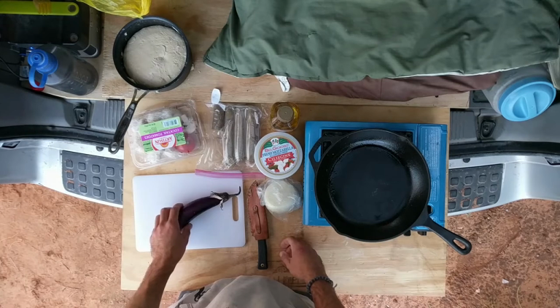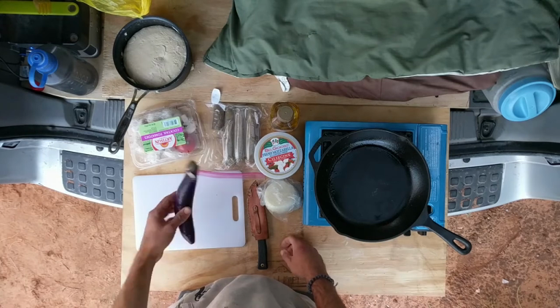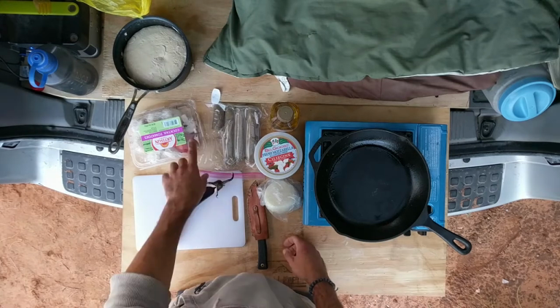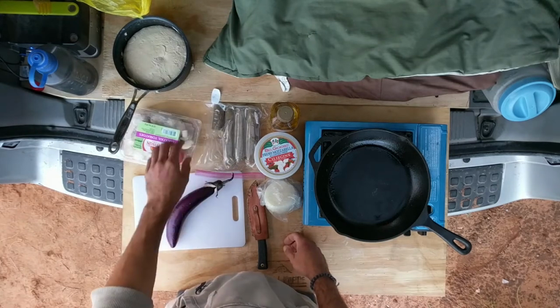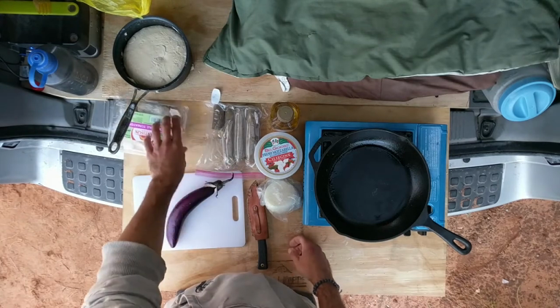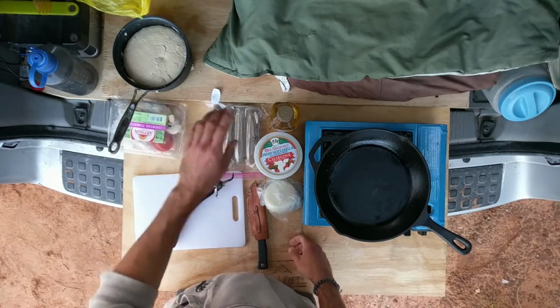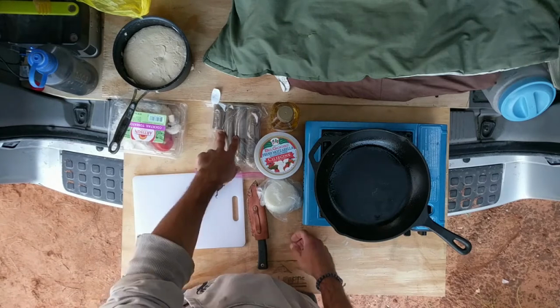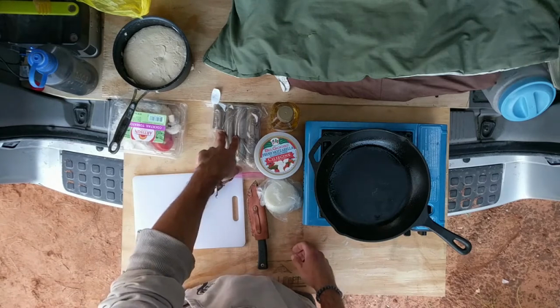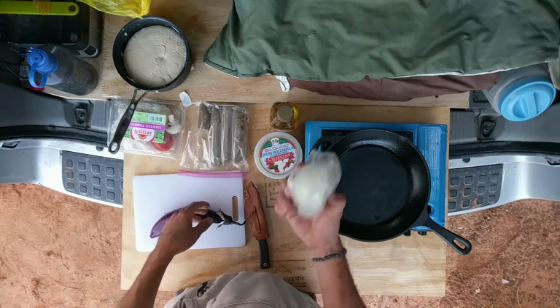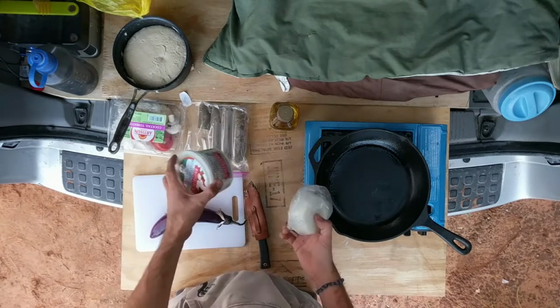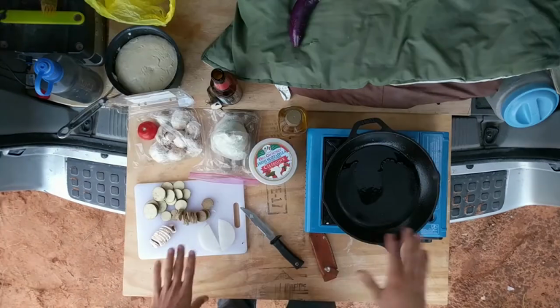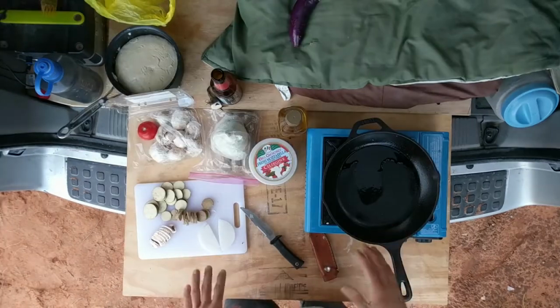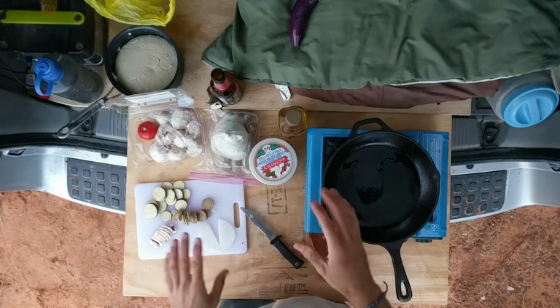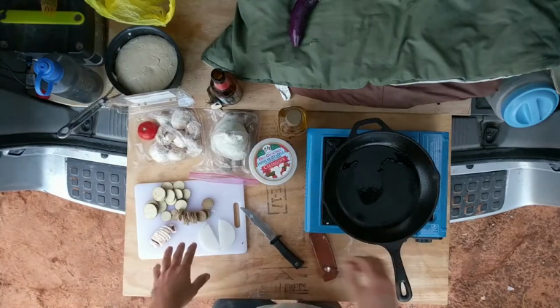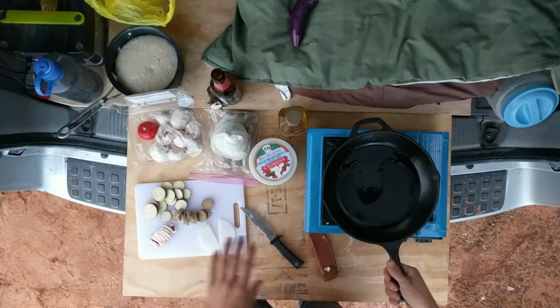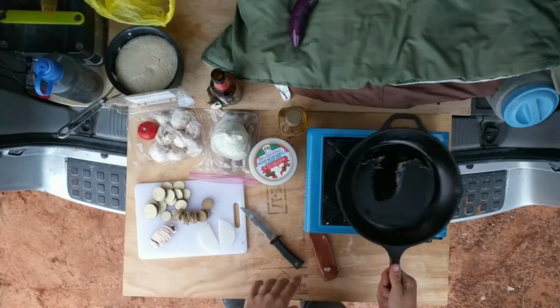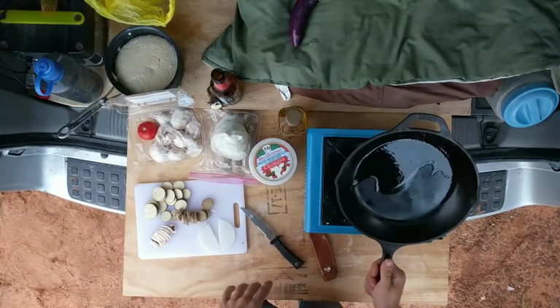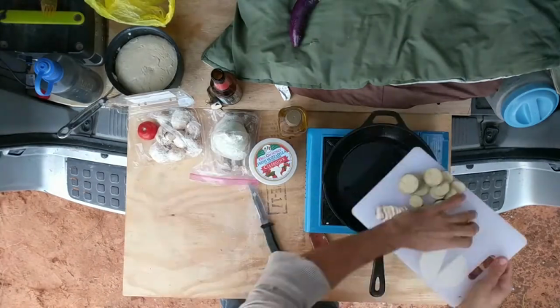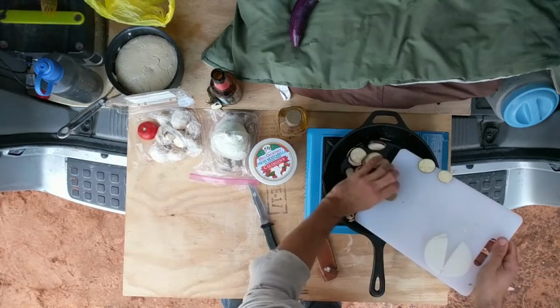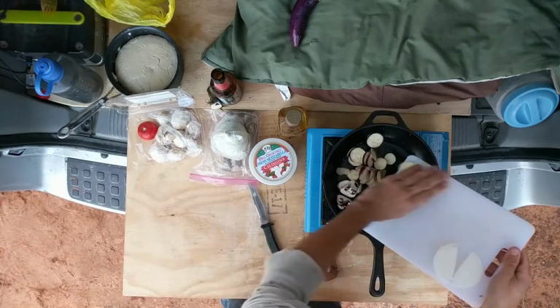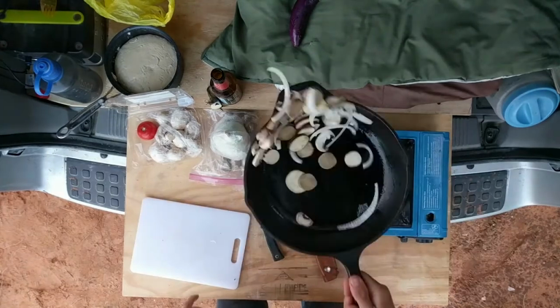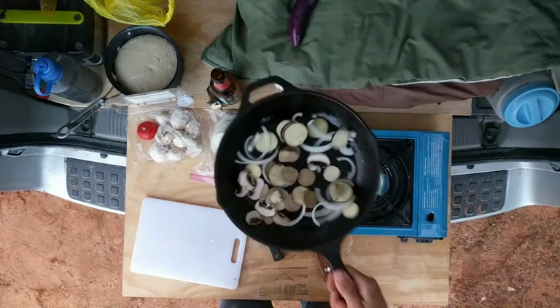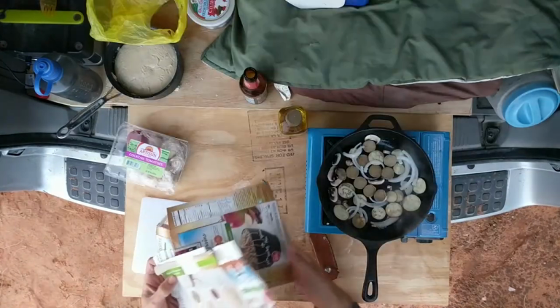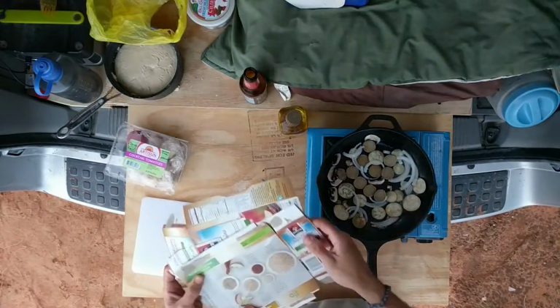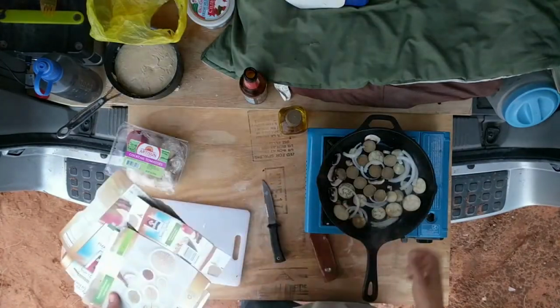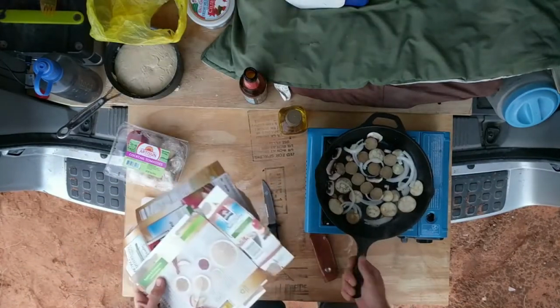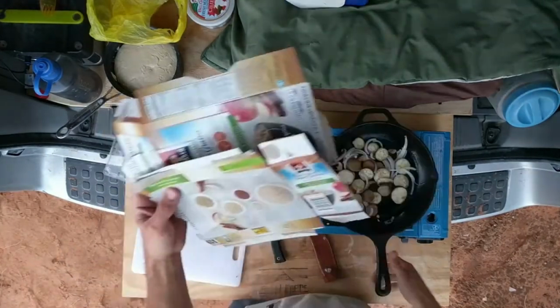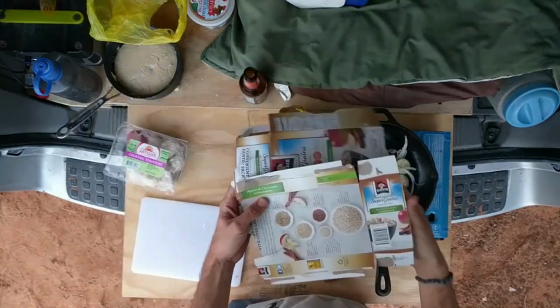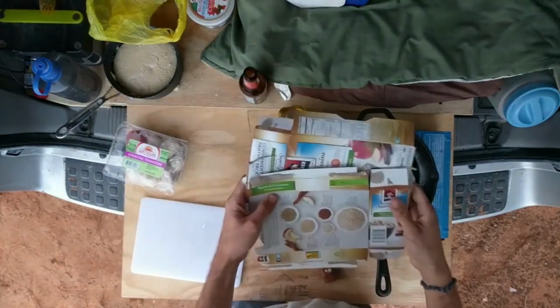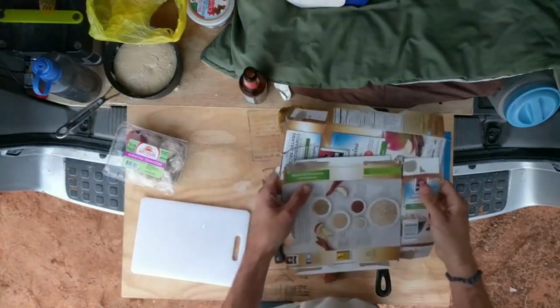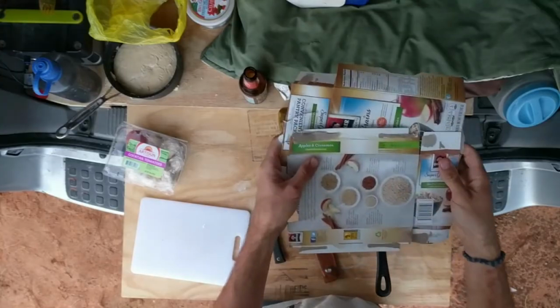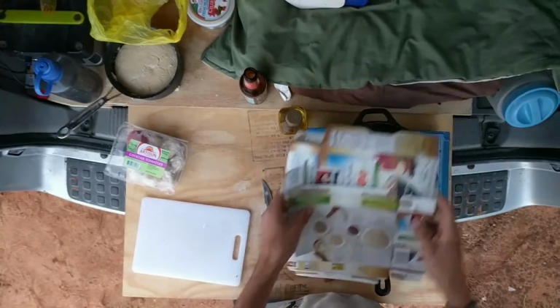We've got eggplant, tomato, mushrooms, veggie sausage, onion, mozzarella. We got the veggies all cut up. We got the pan heating up. Now, I don't actually have a lid for this thing, so I'm gonna try this cardboard.